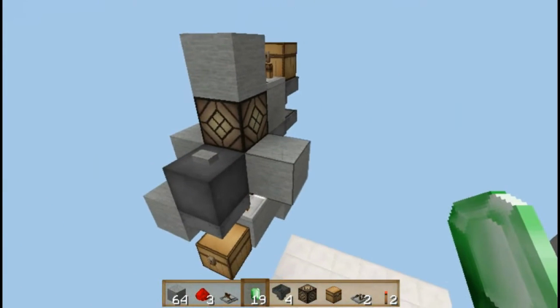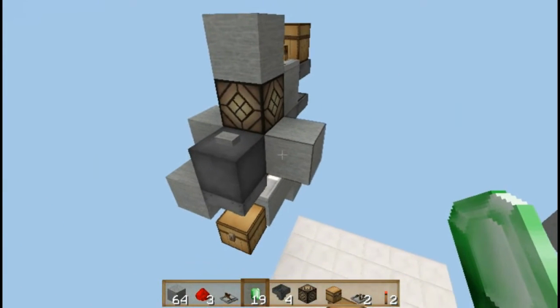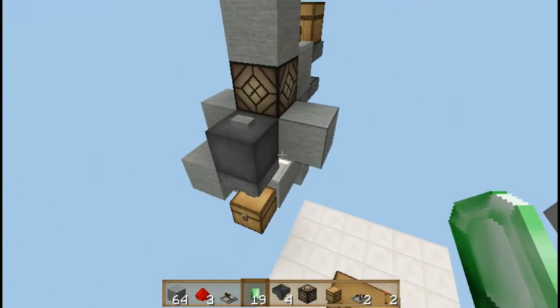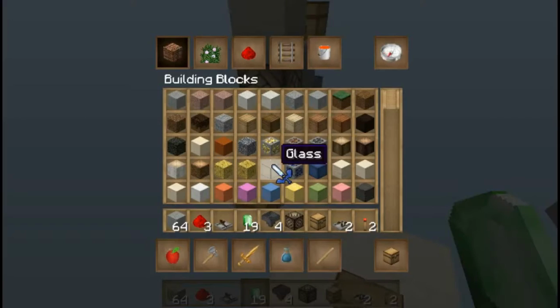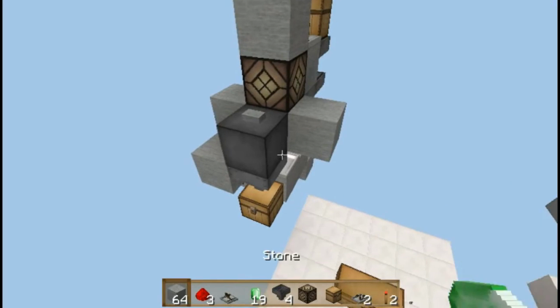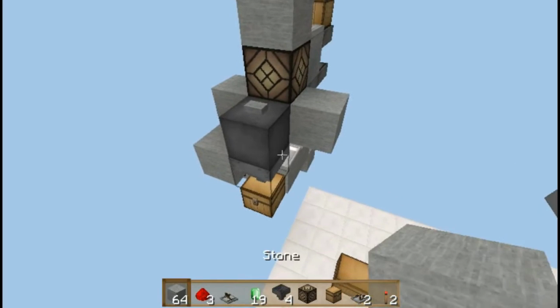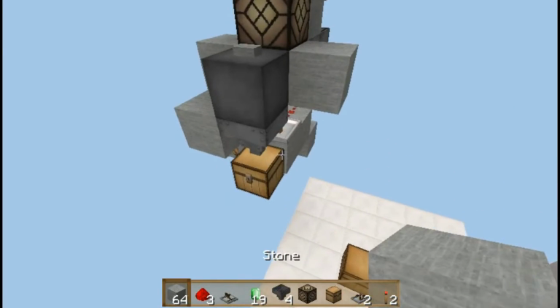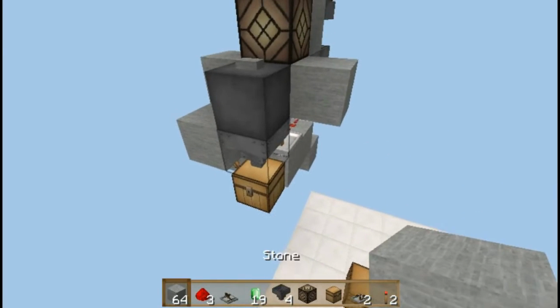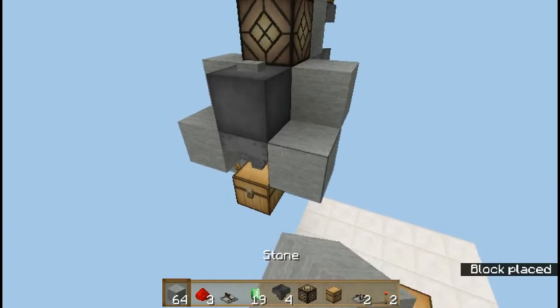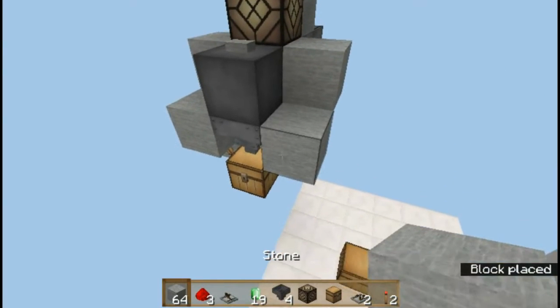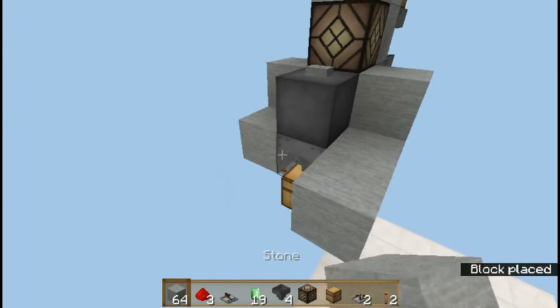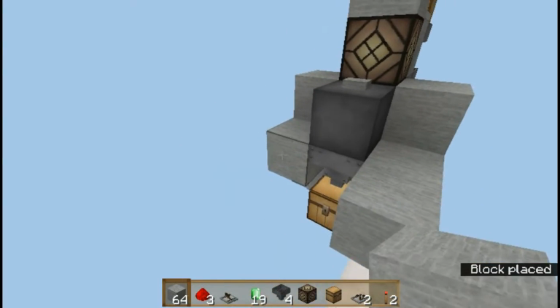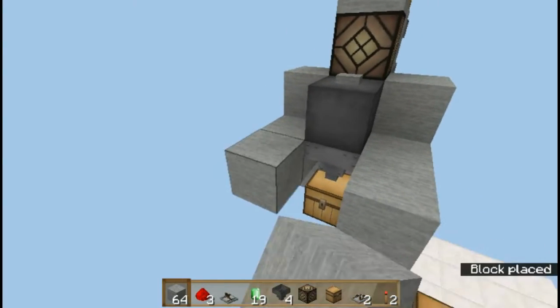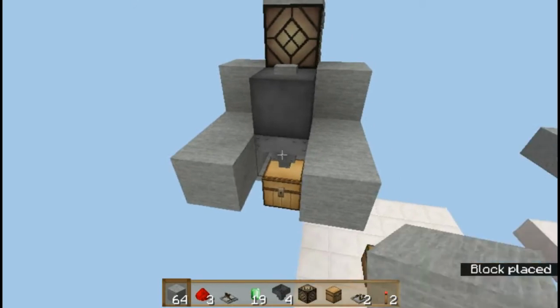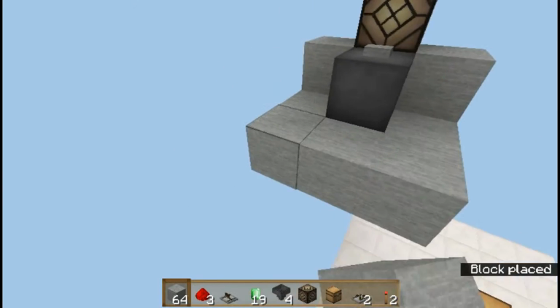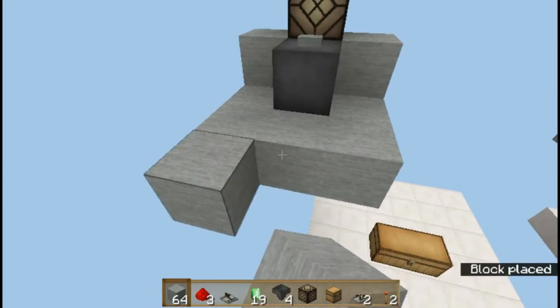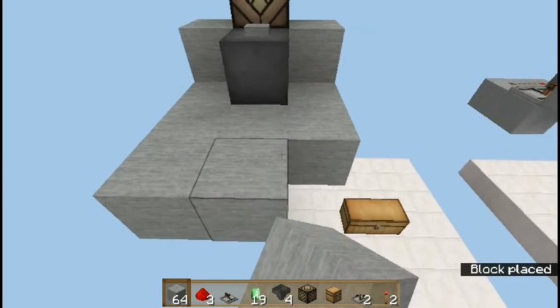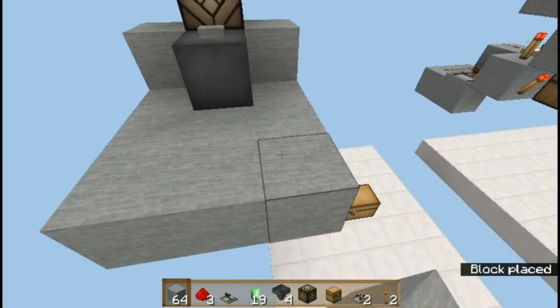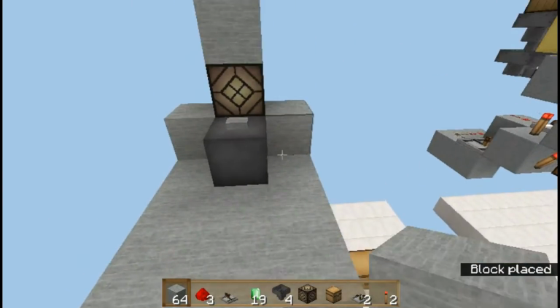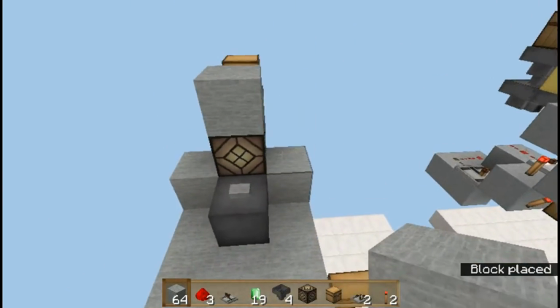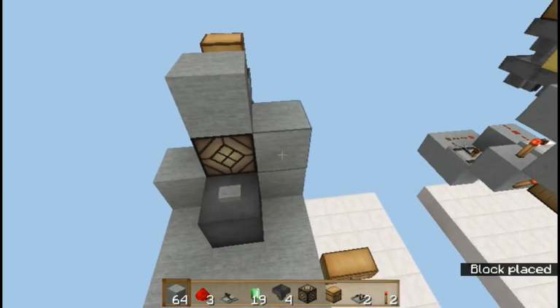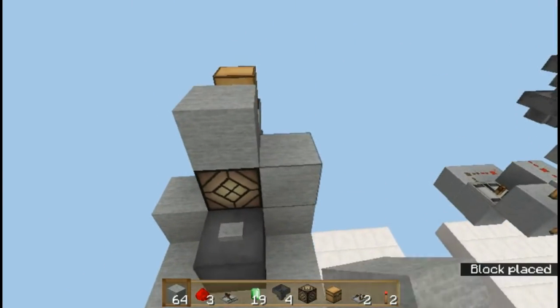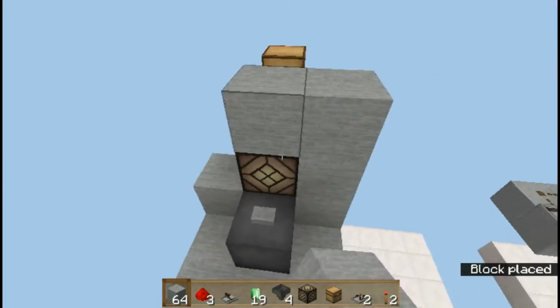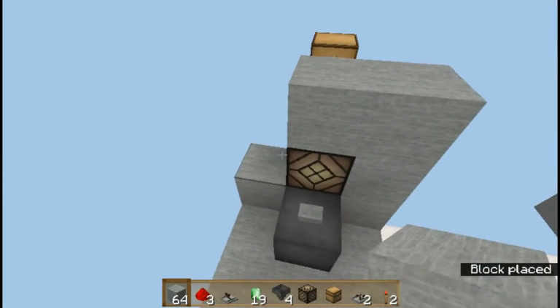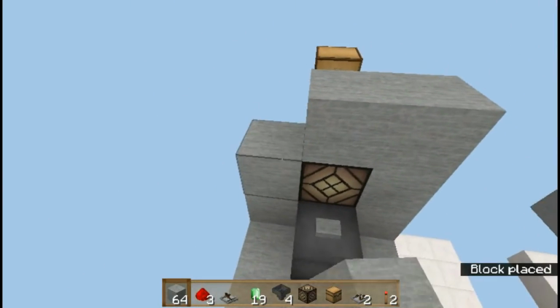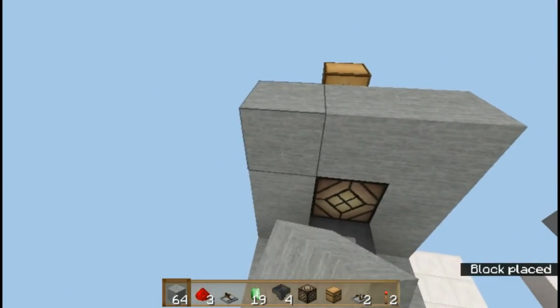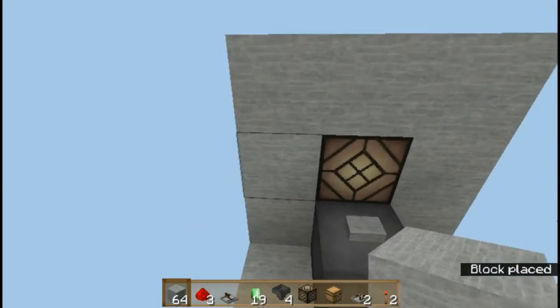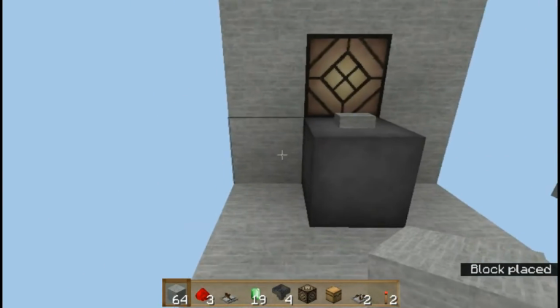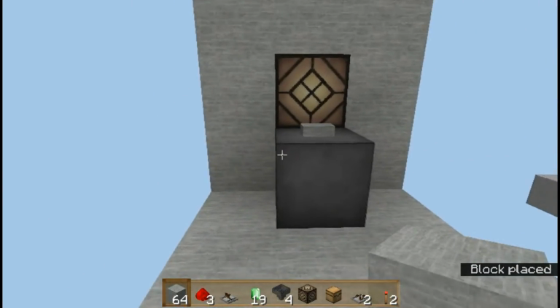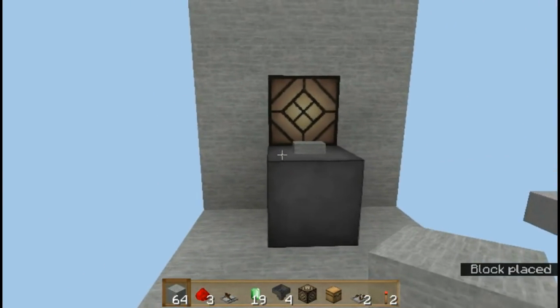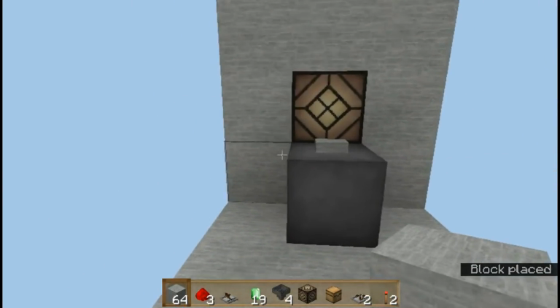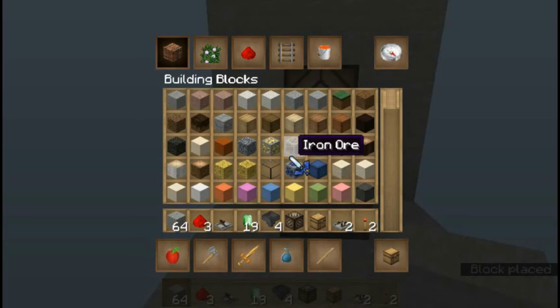Now you can place some ground blocks and finish your wall. And this is your contraption.